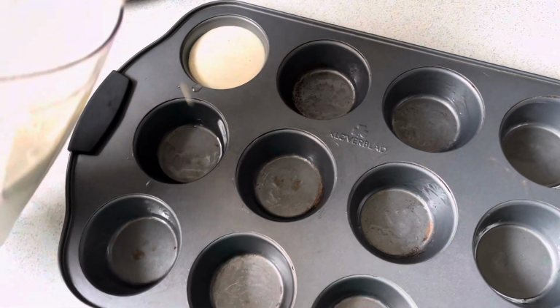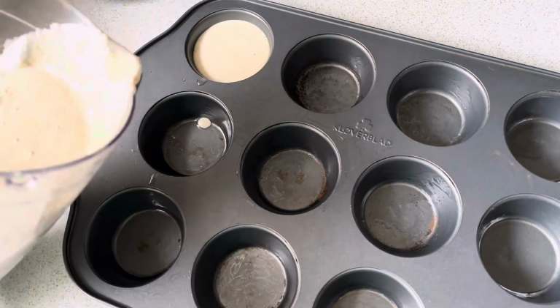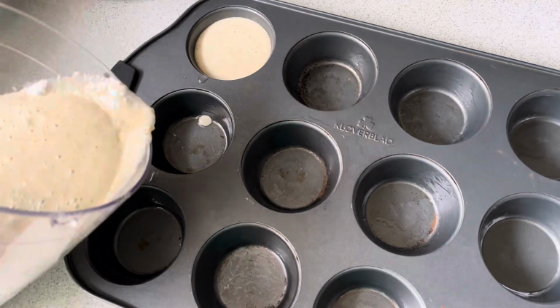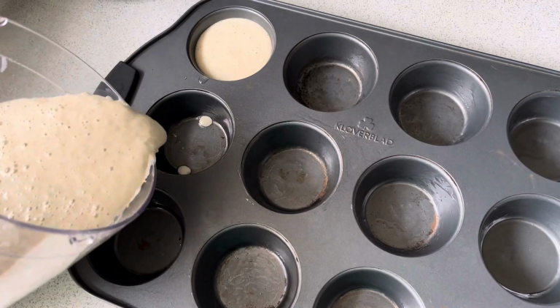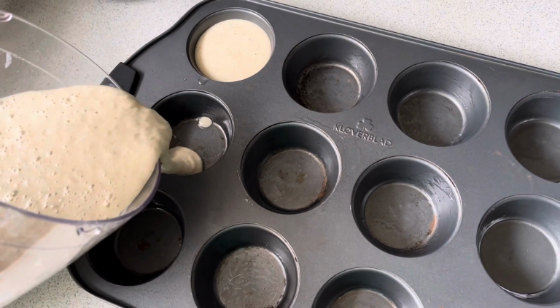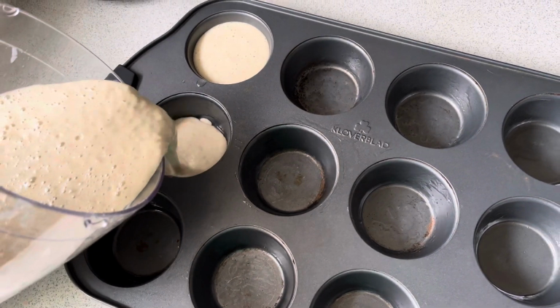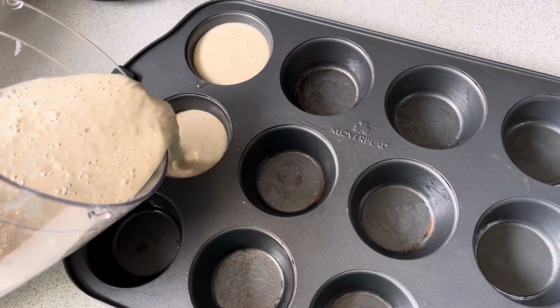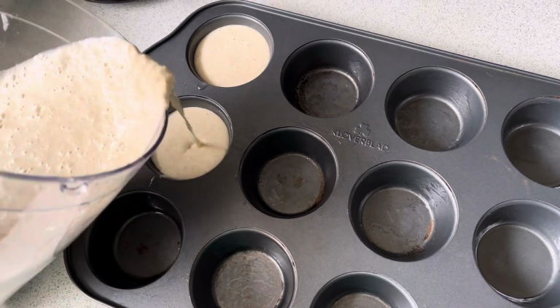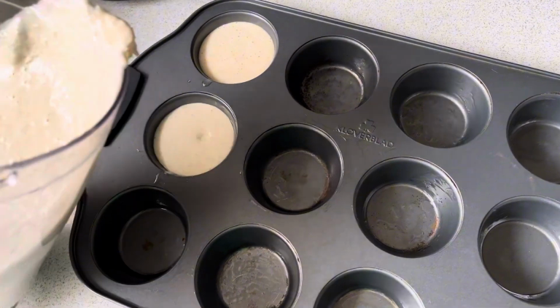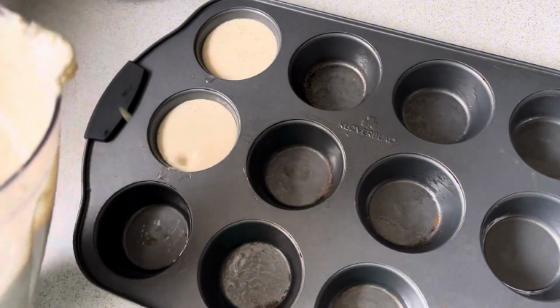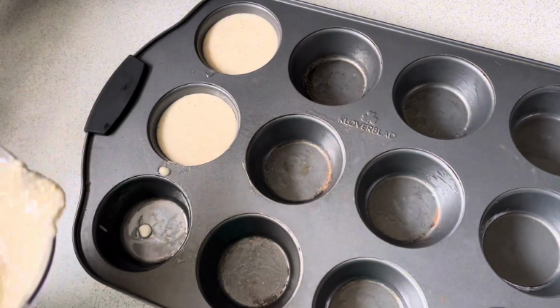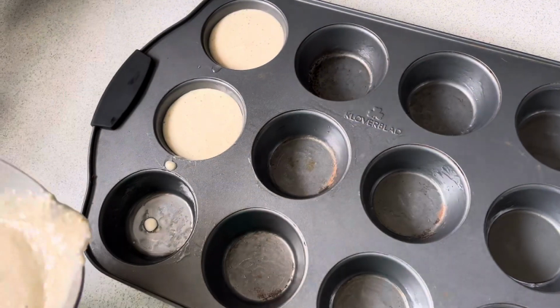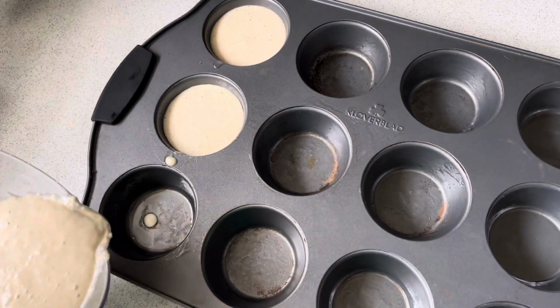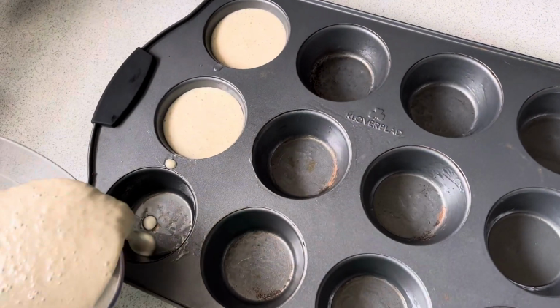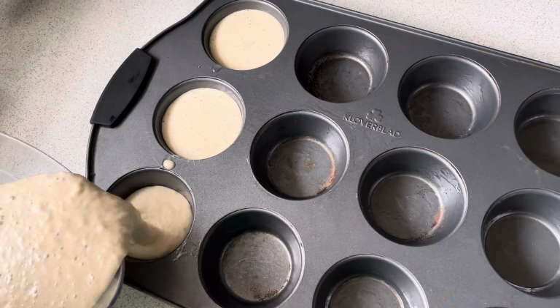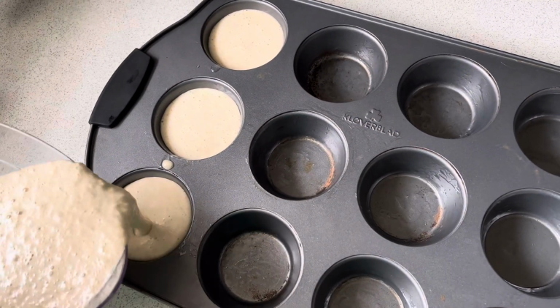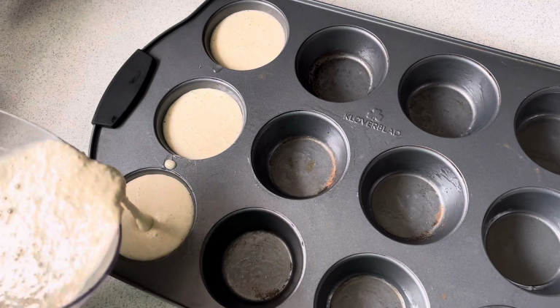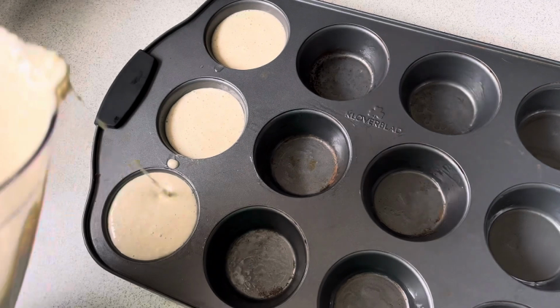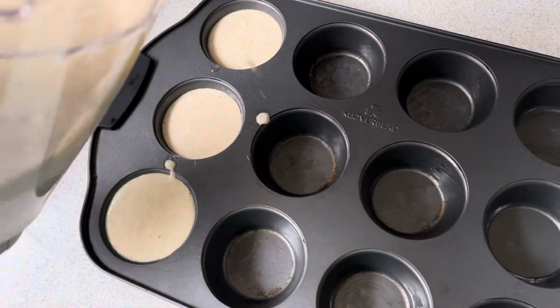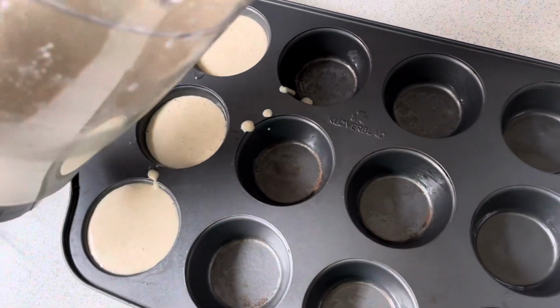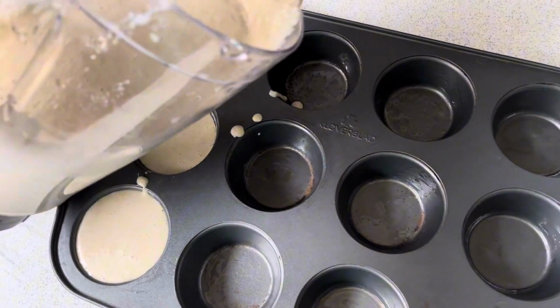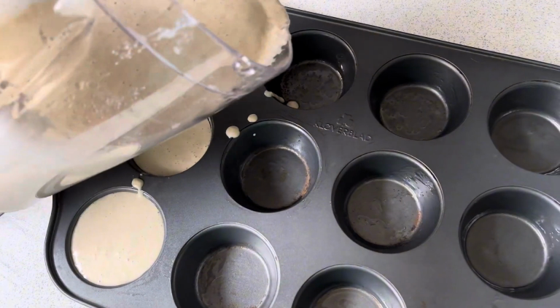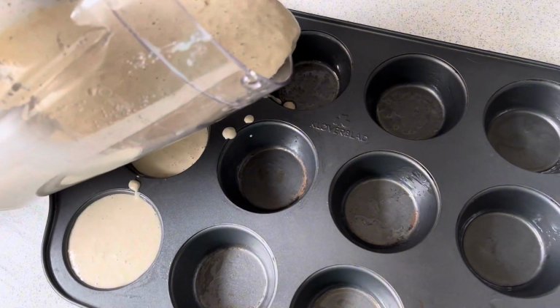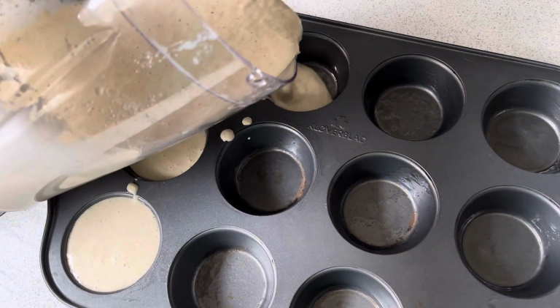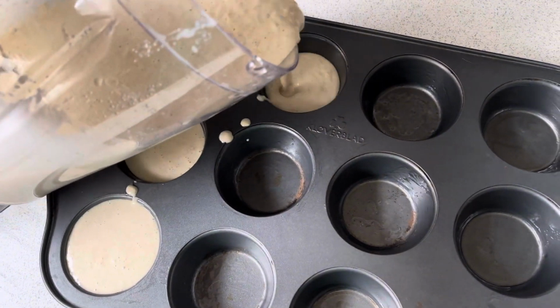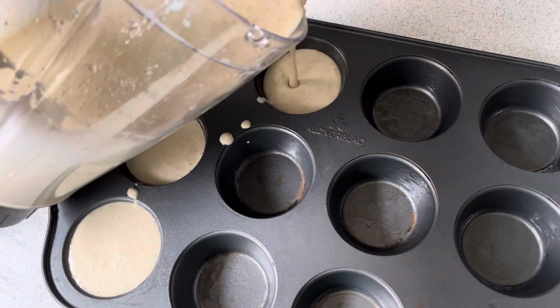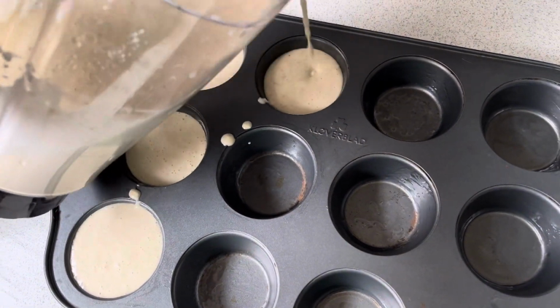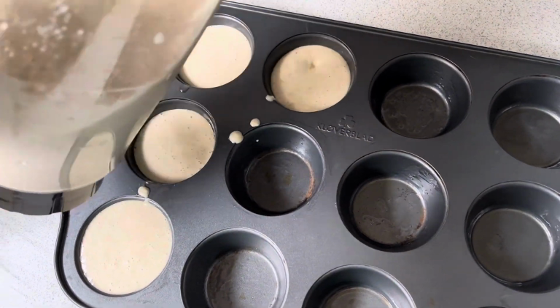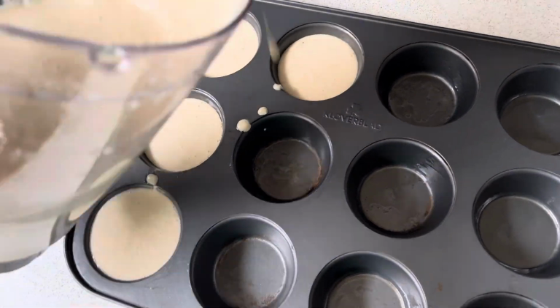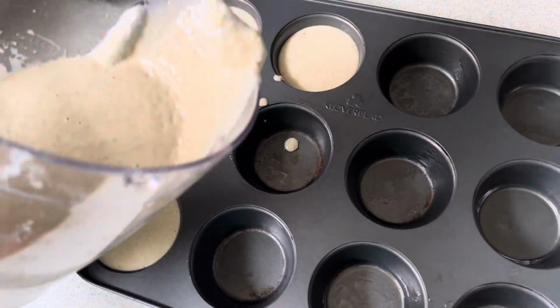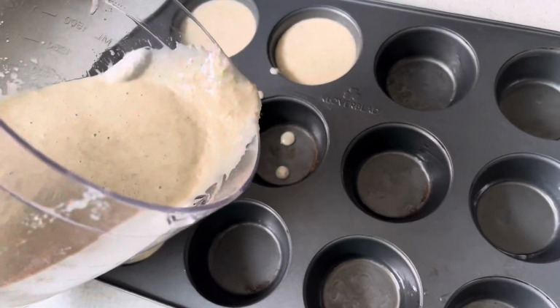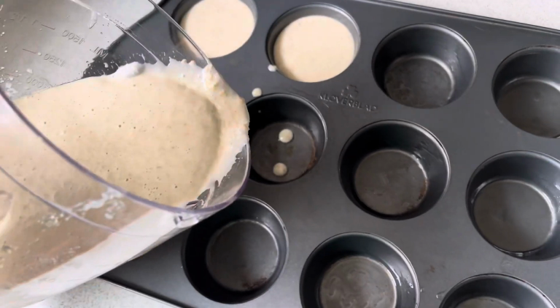I will pour the smooth batter into a muffin tray. This is a very healthy breakfast, and you can also add these muffins to your children's lunch box — they are very easy and fast to make.